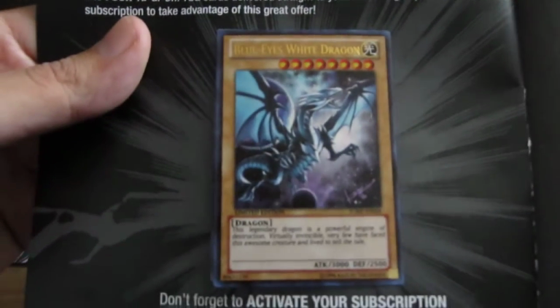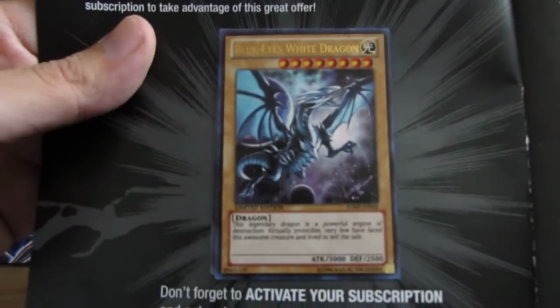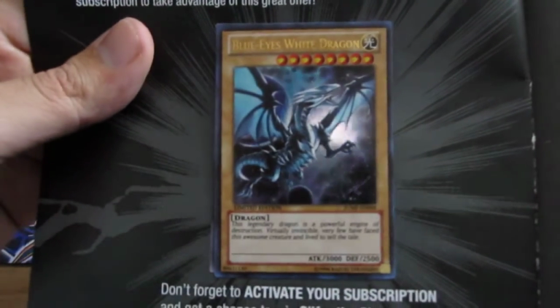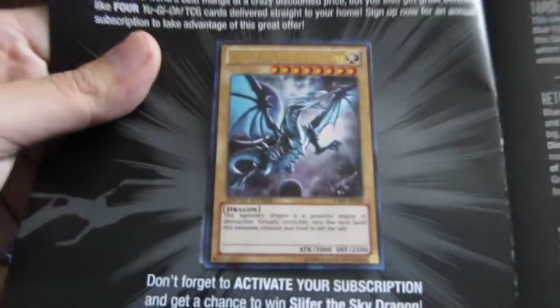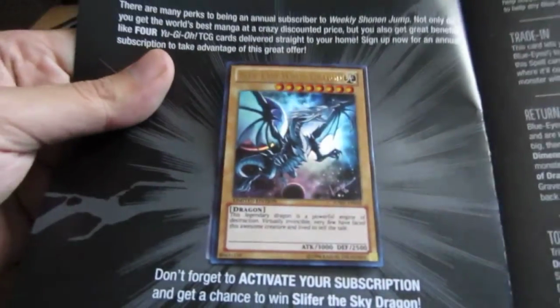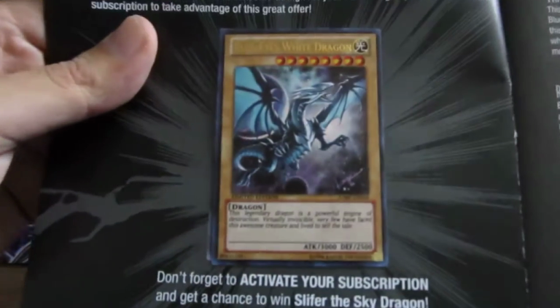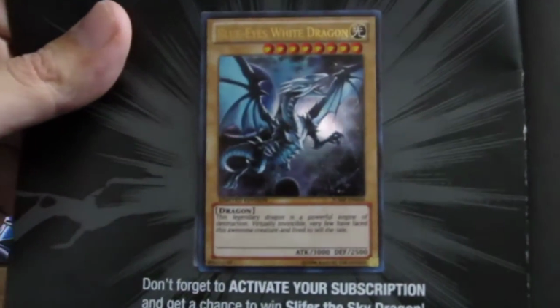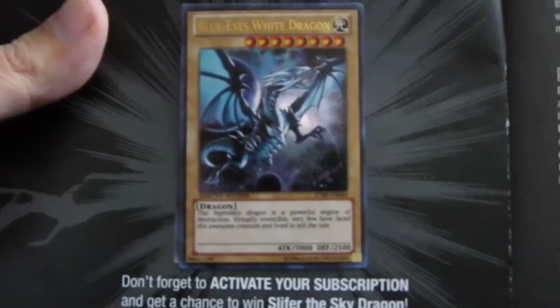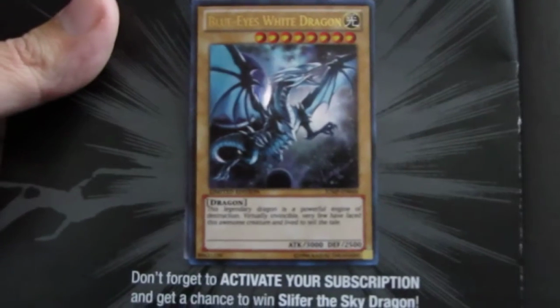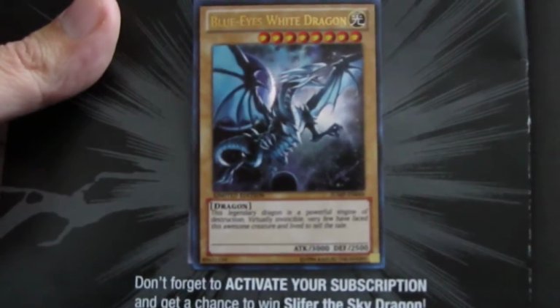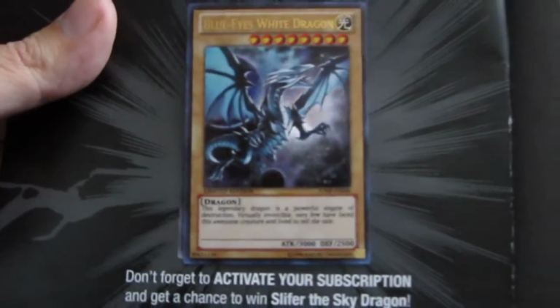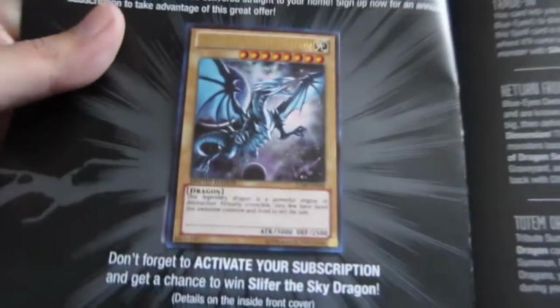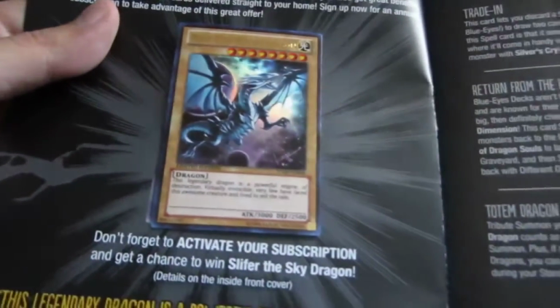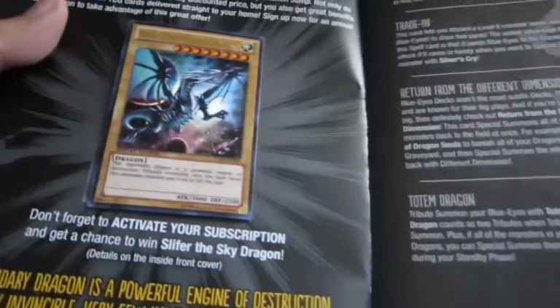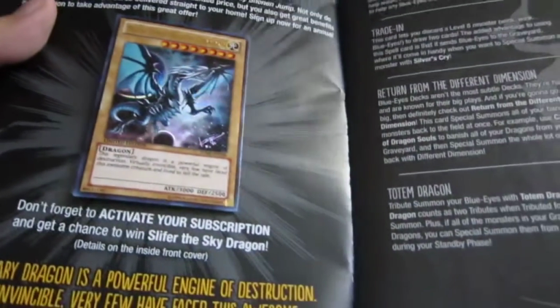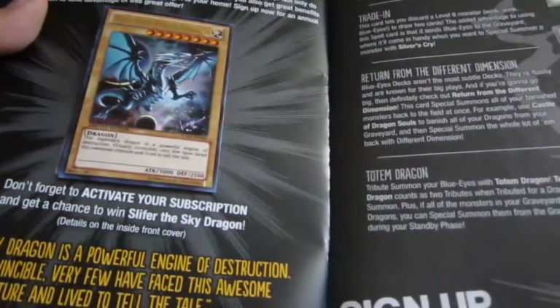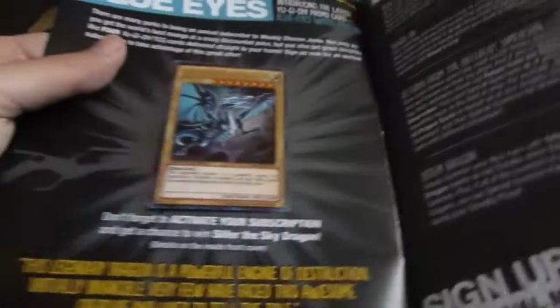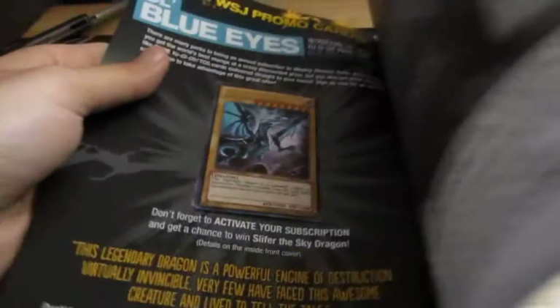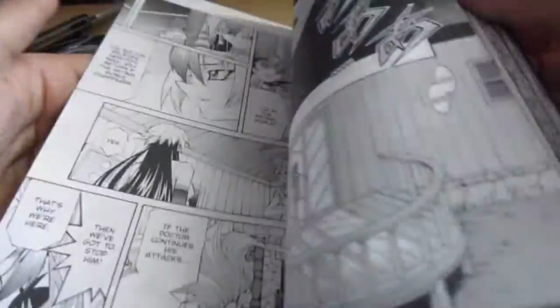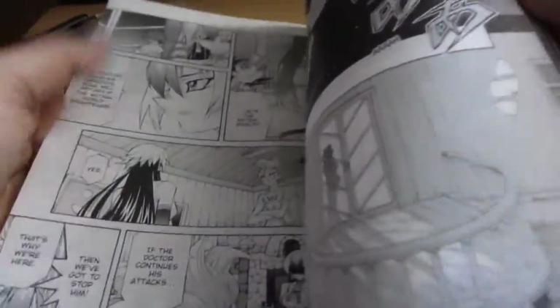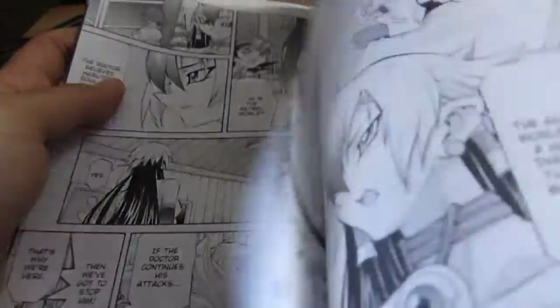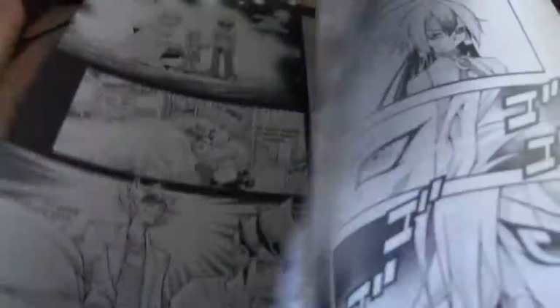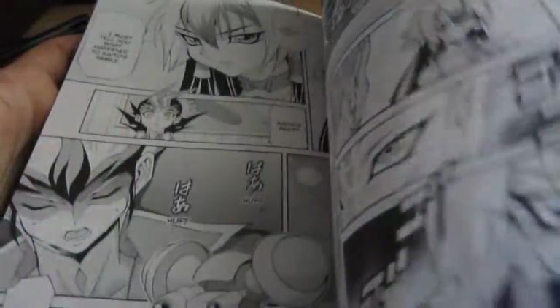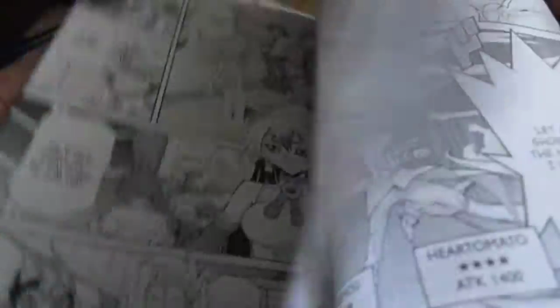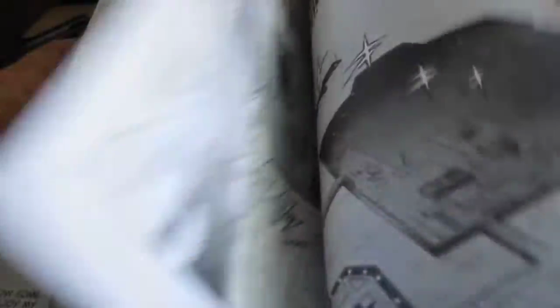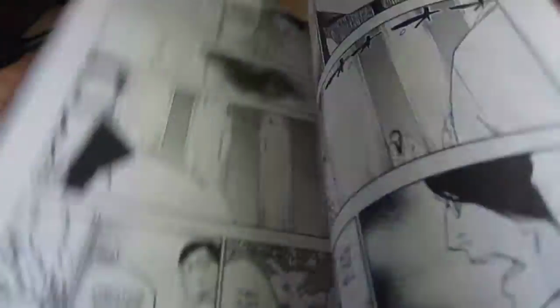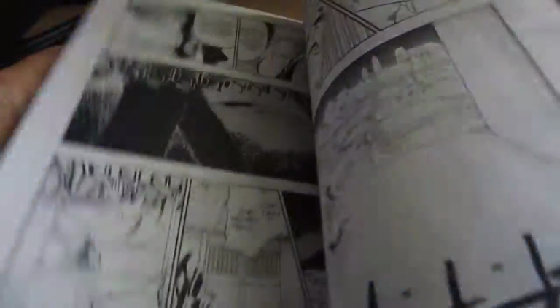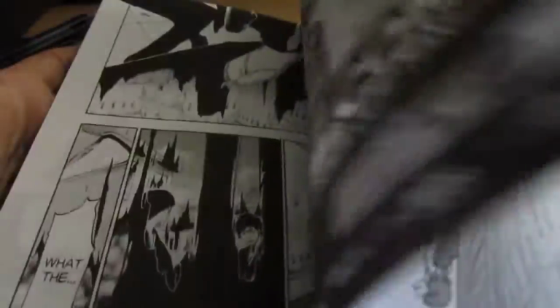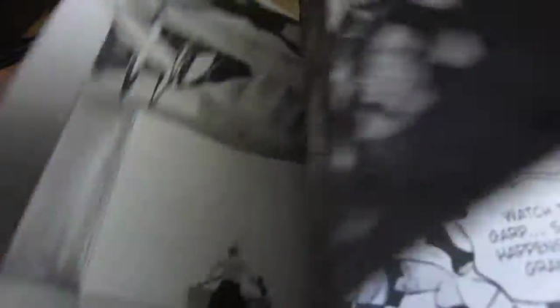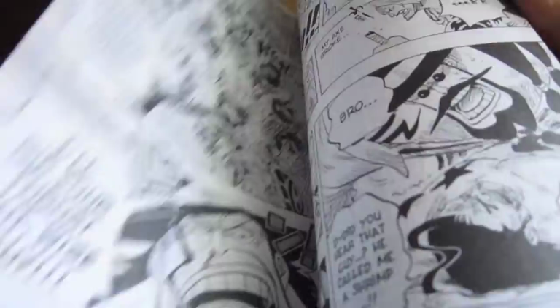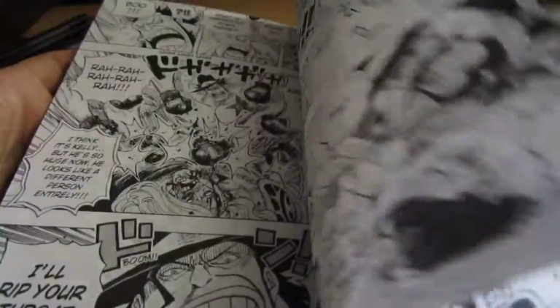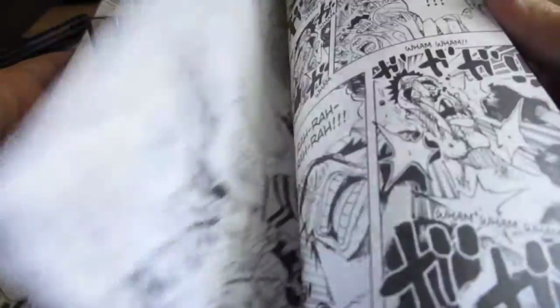But here it is. It looks pretty nice. I definitely love the artwork of it being out in space. Of course I'll probably end up giving this a read later — most of it I've already read though.